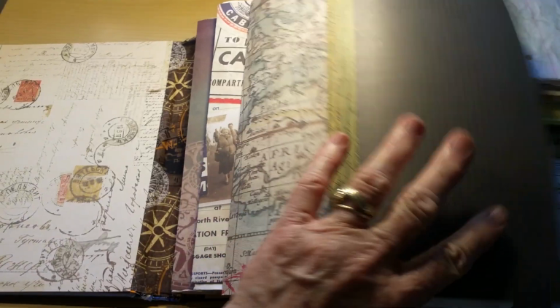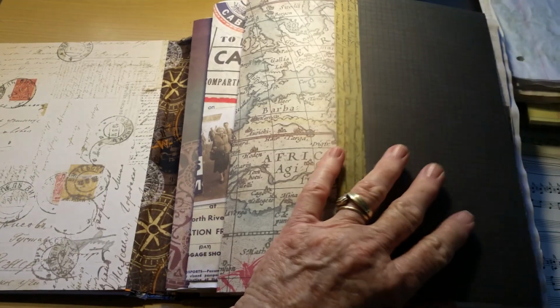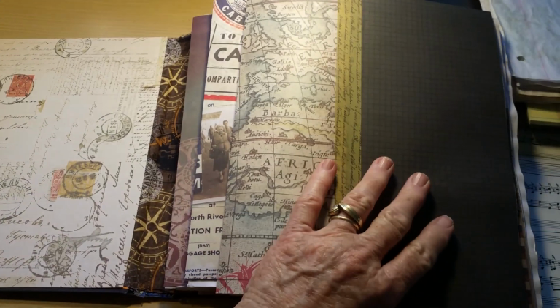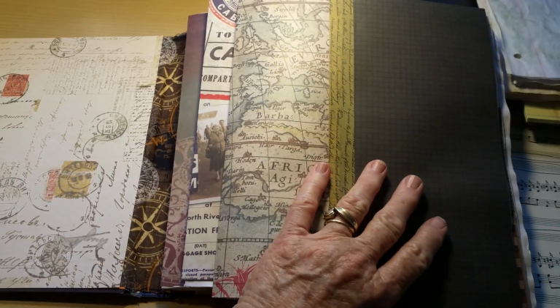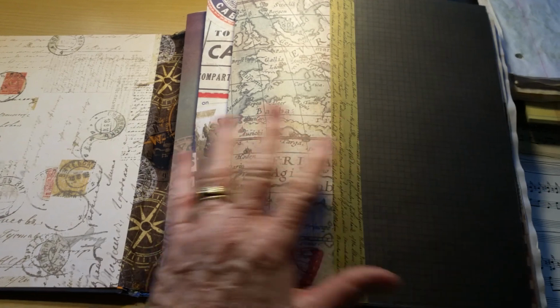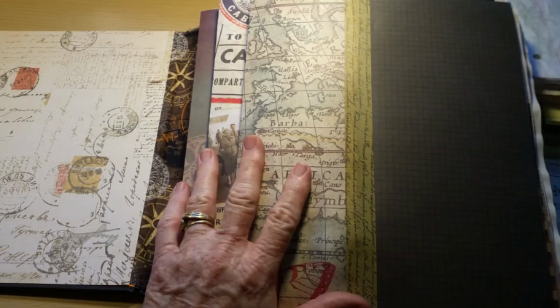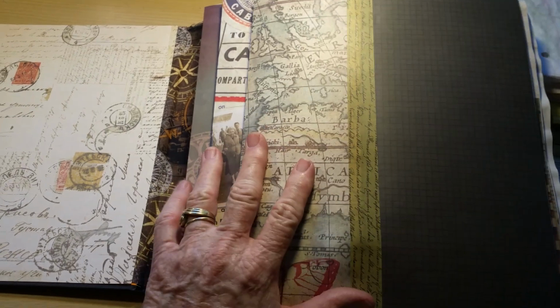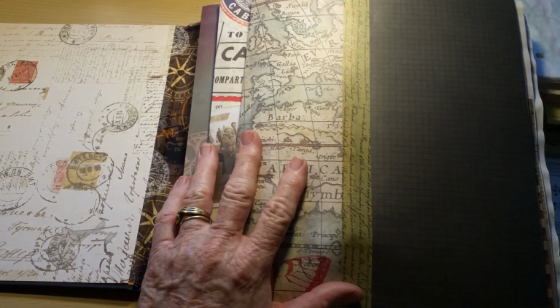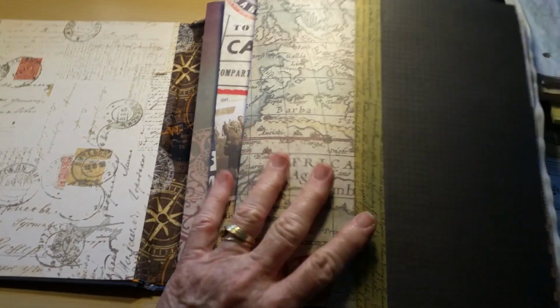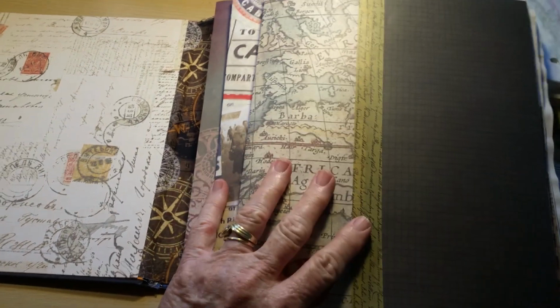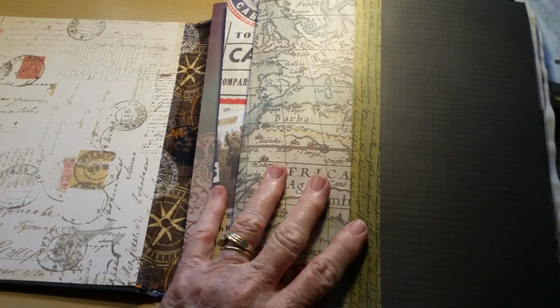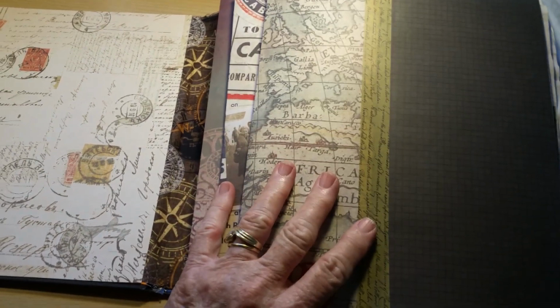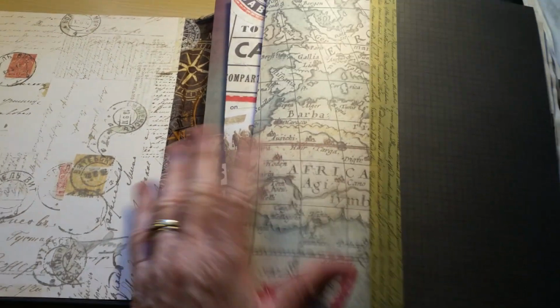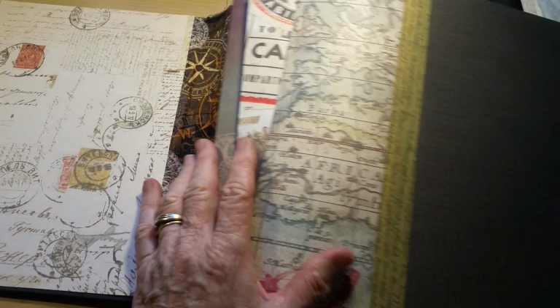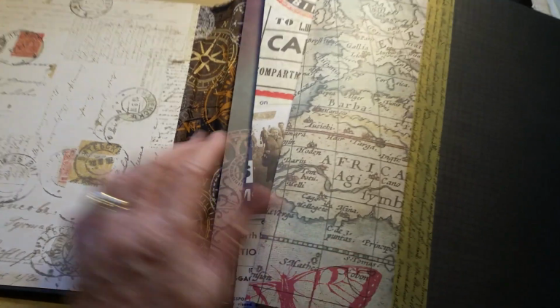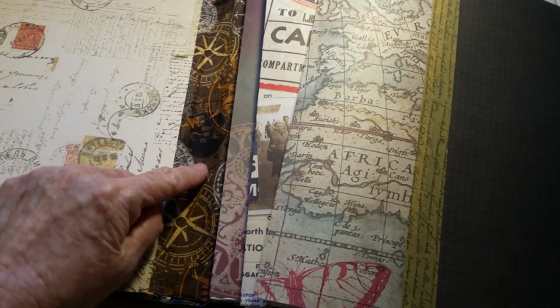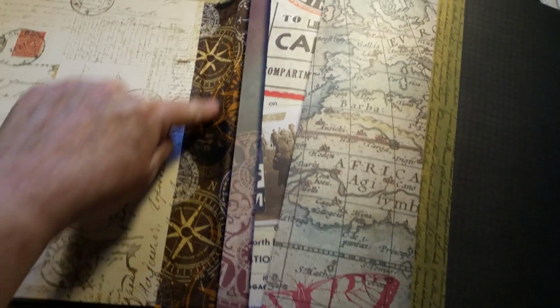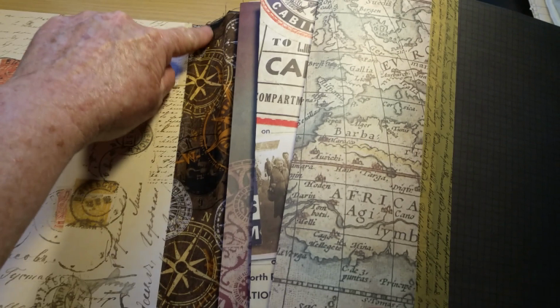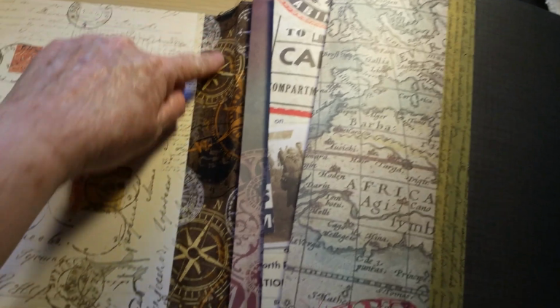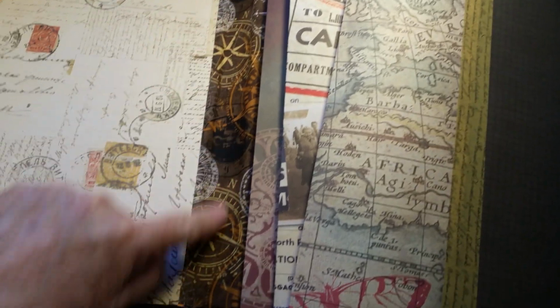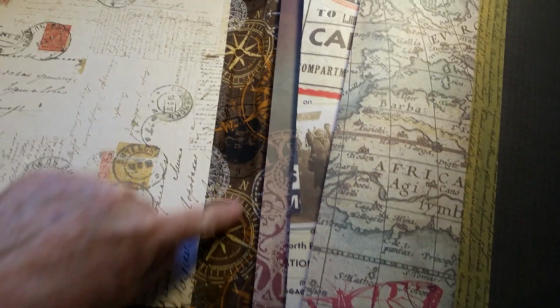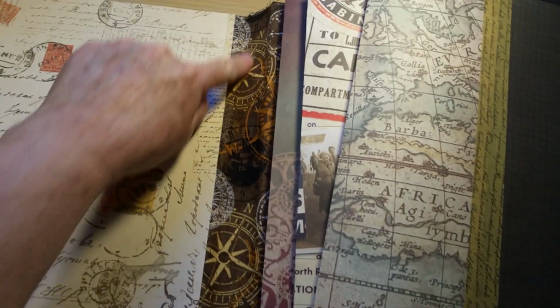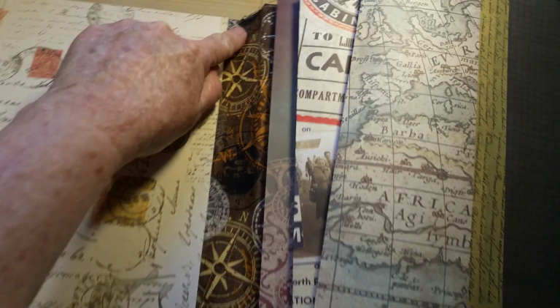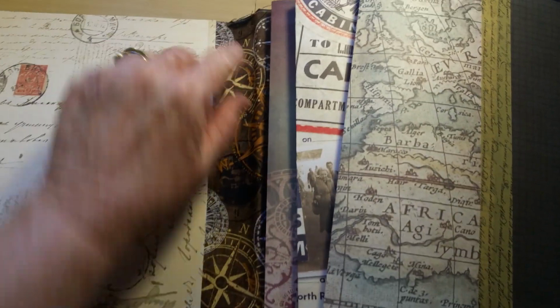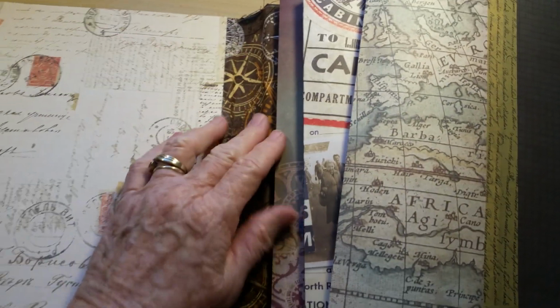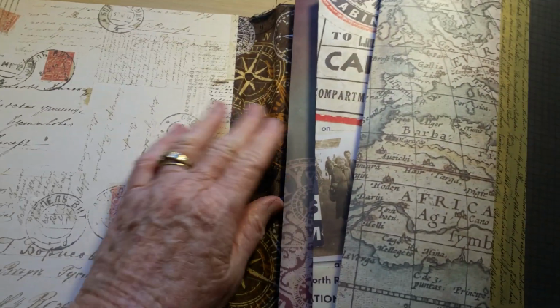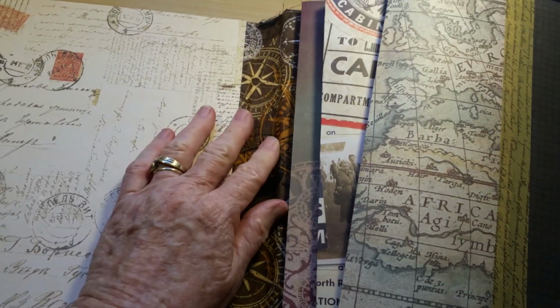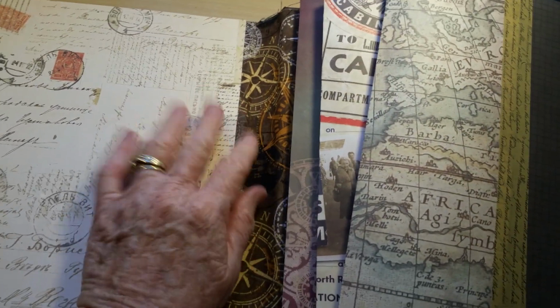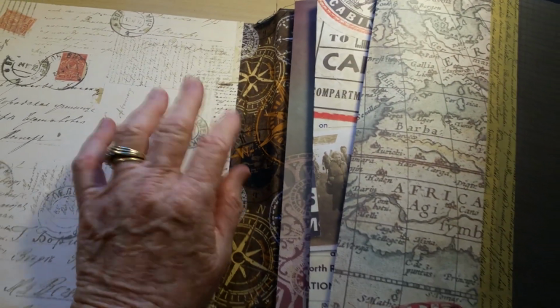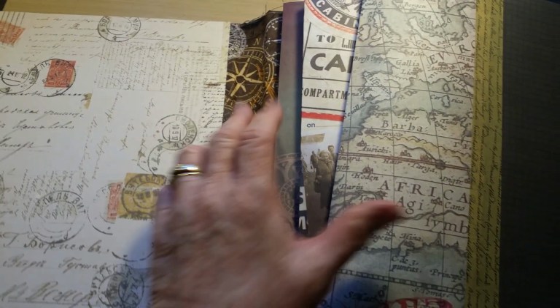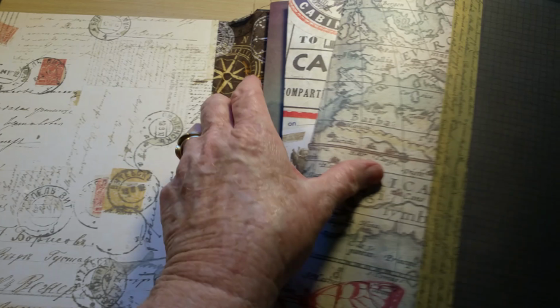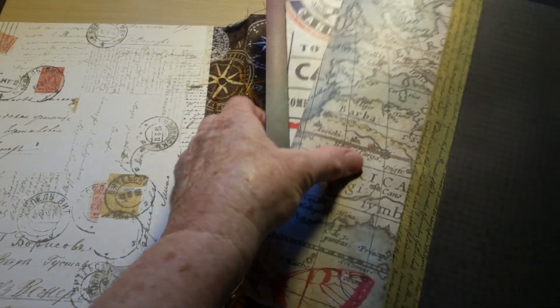So we're at the point now where I decided on three signatures for this journal. The spine on this one is an inch and a half thick, so that's pretty good.